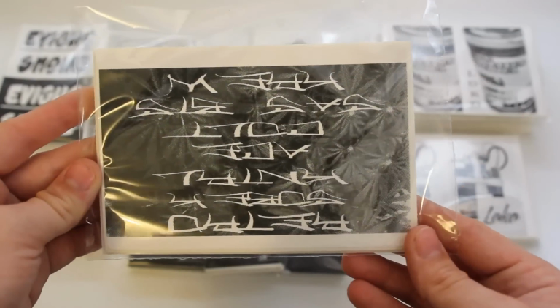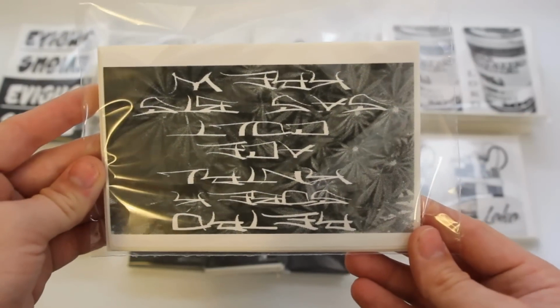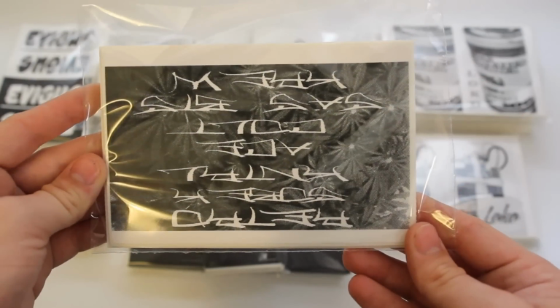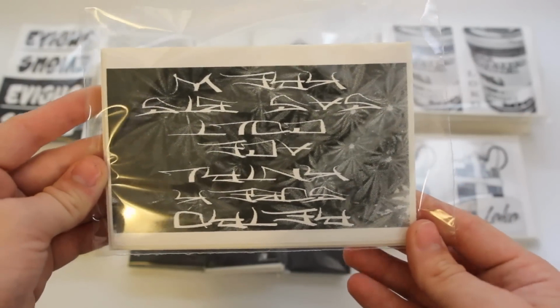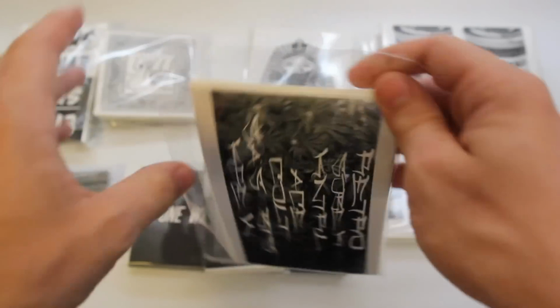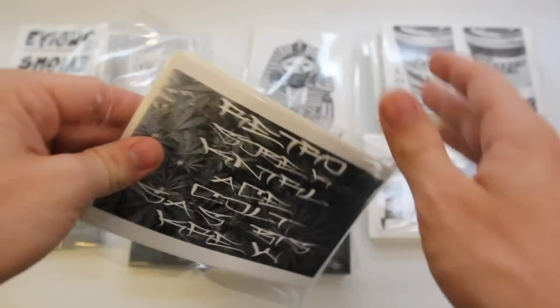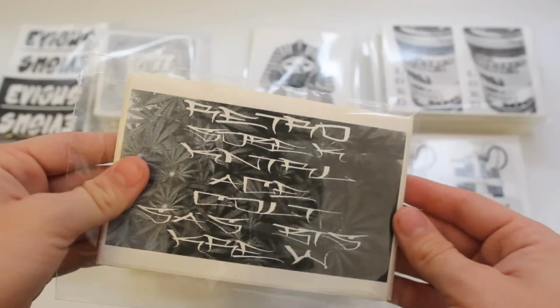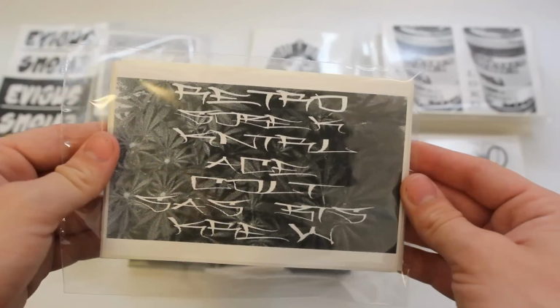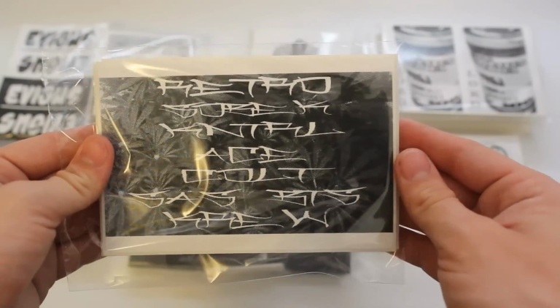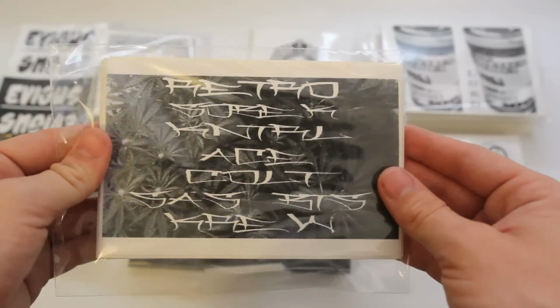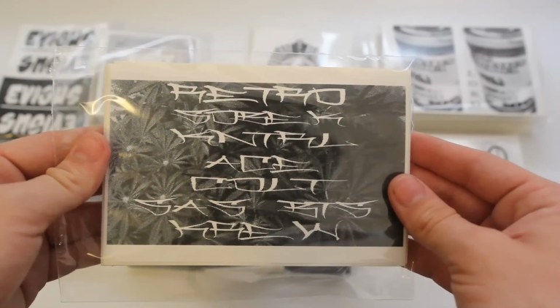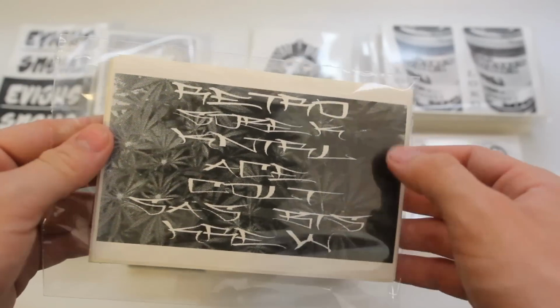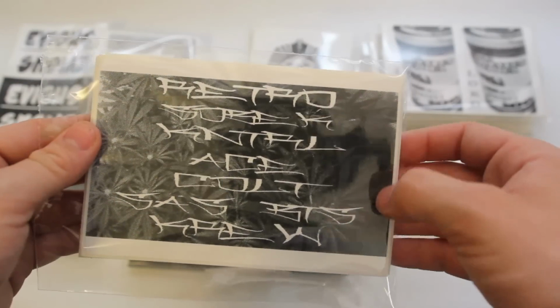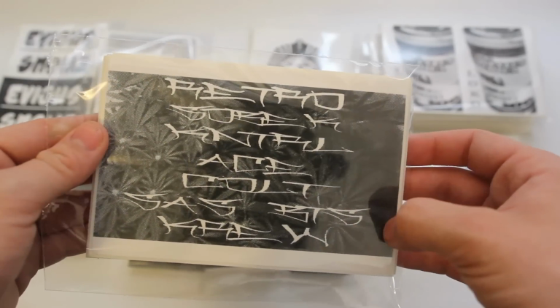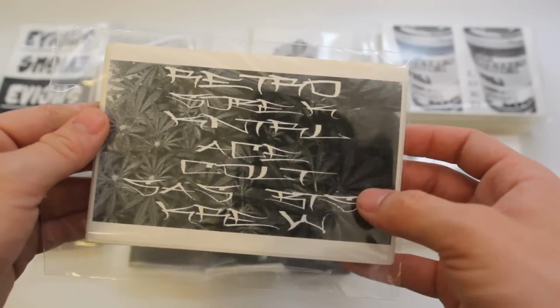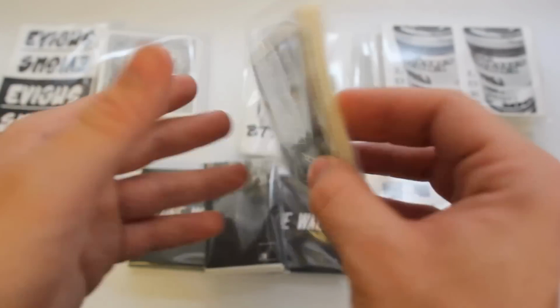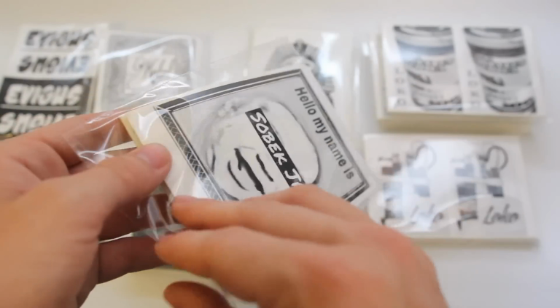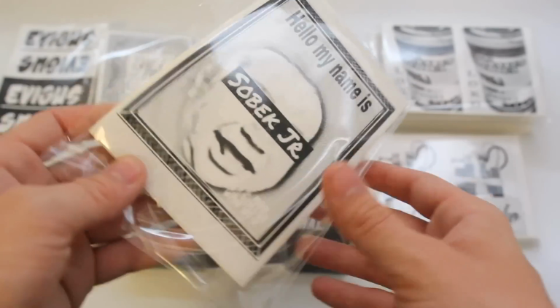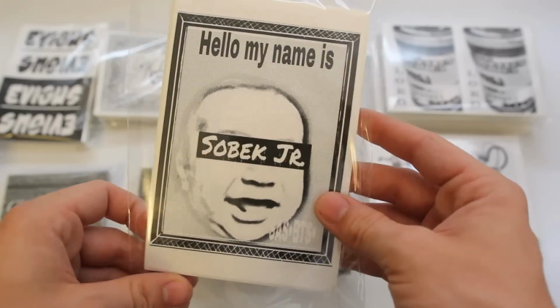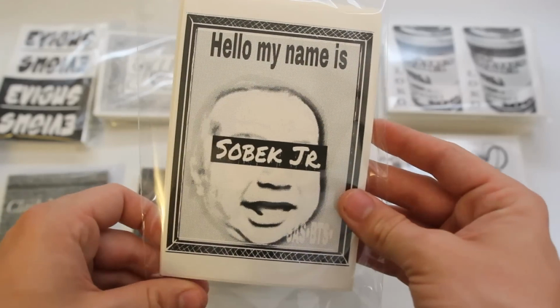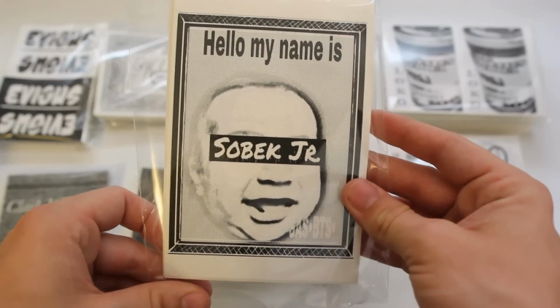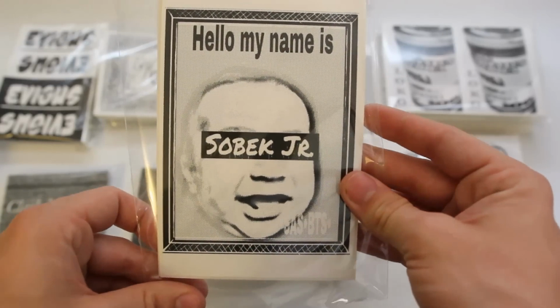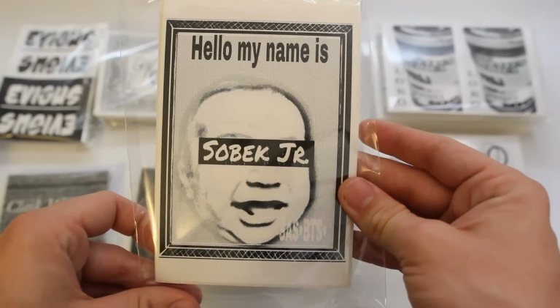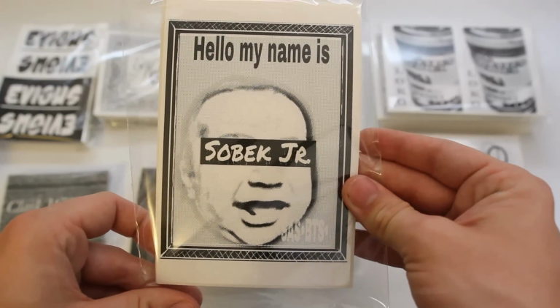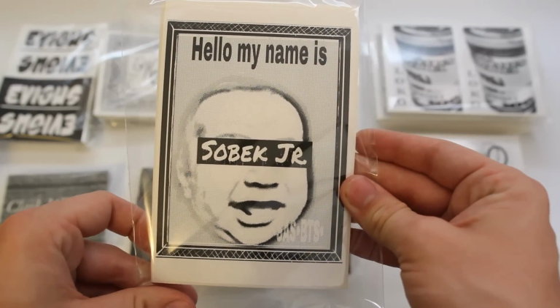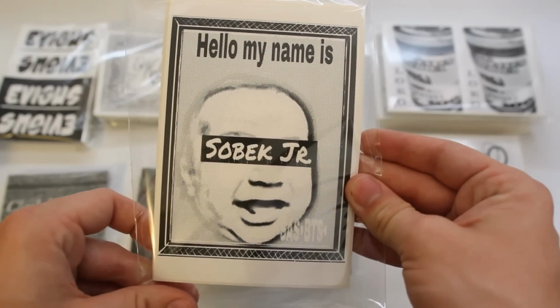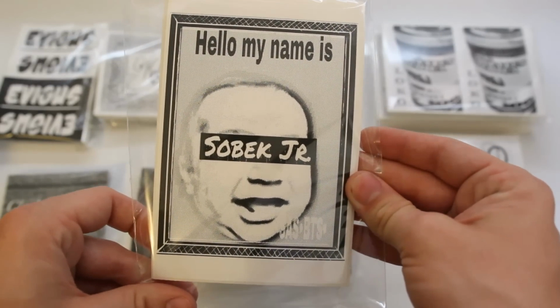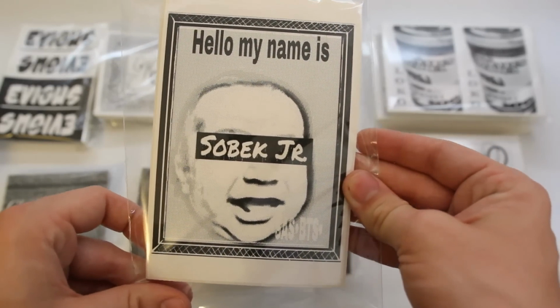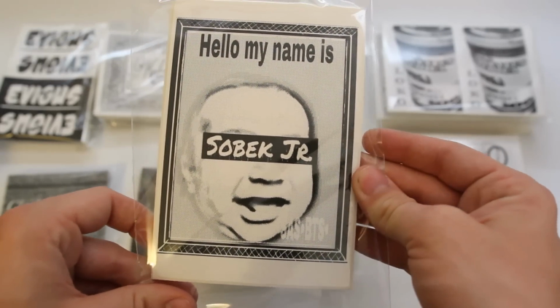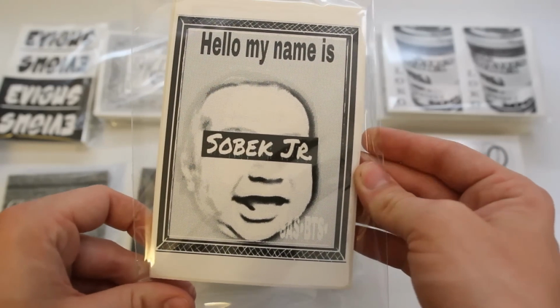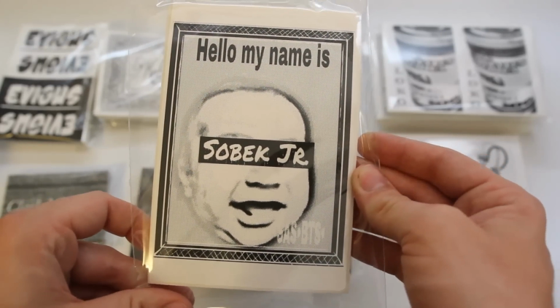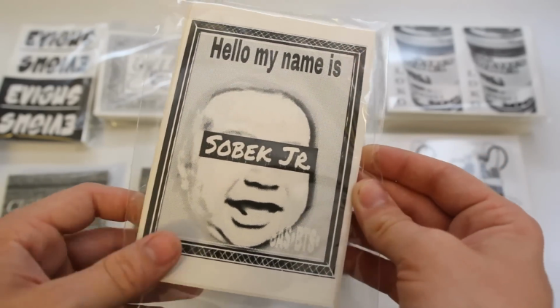And then we got 25 — oh my bad, it's upside down — of this crew with all their tags, and then 25 of the Sobeck Jr. little design there.